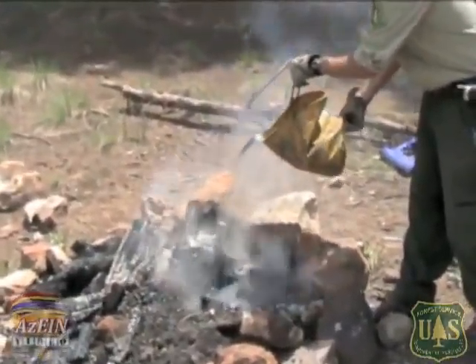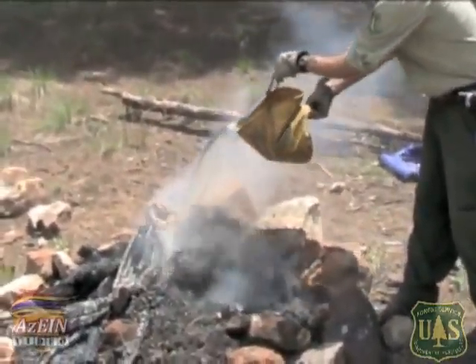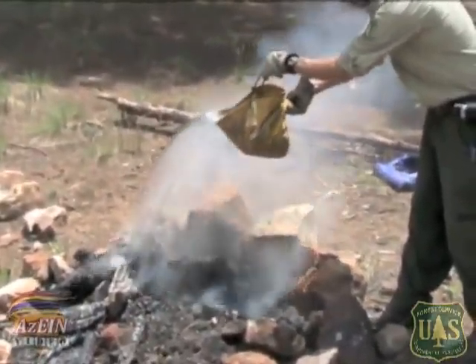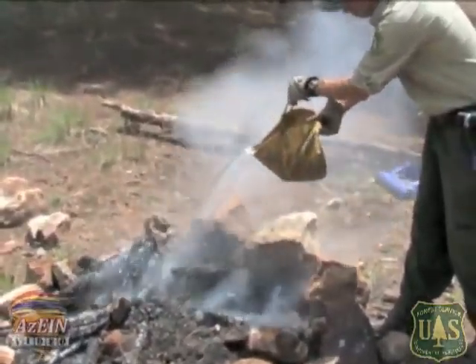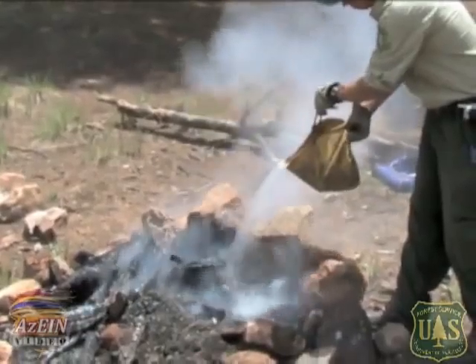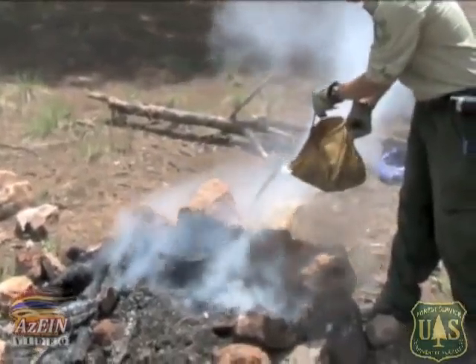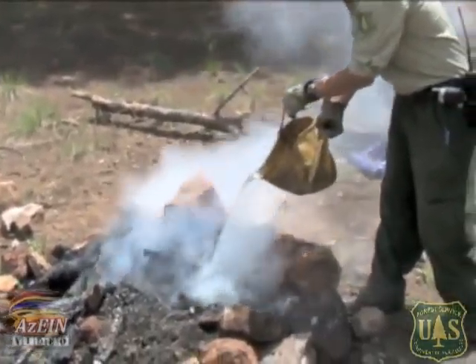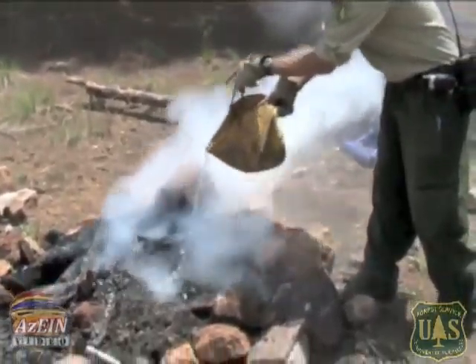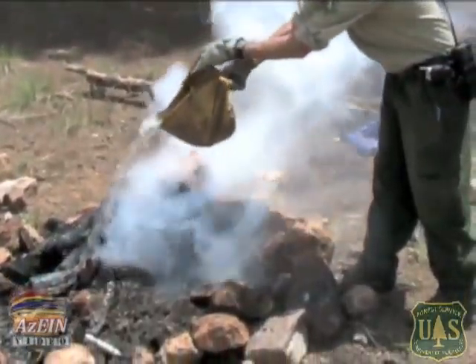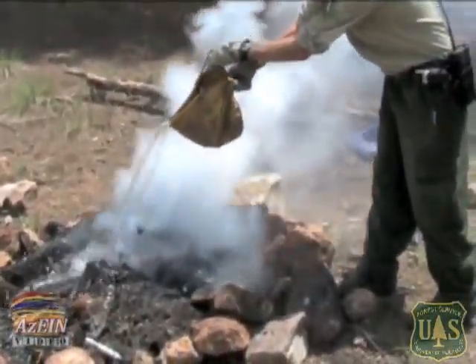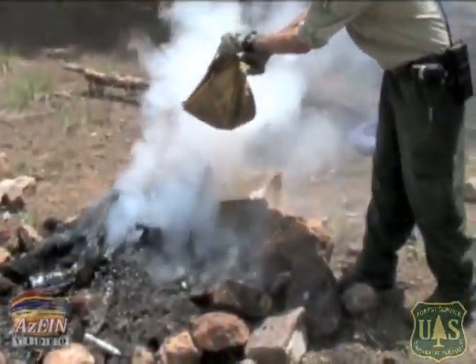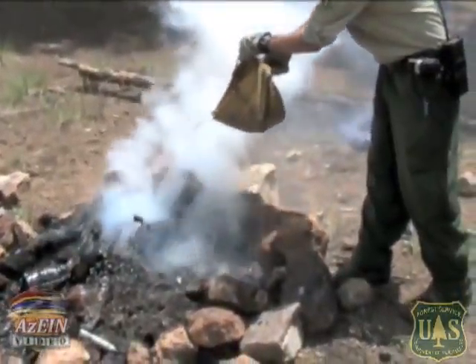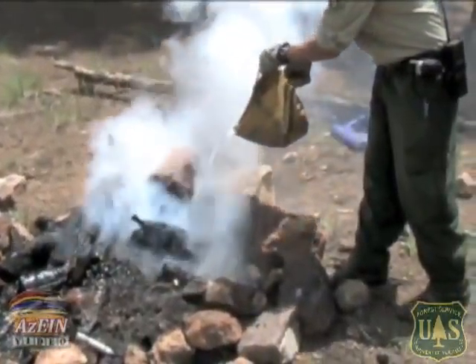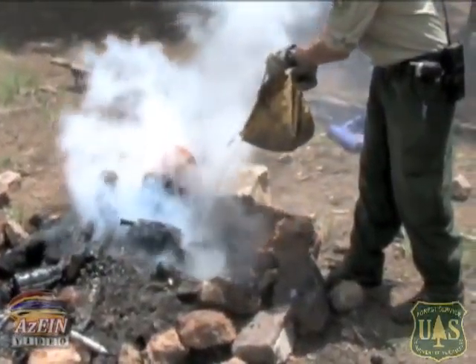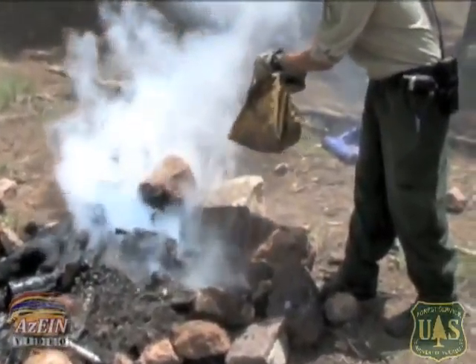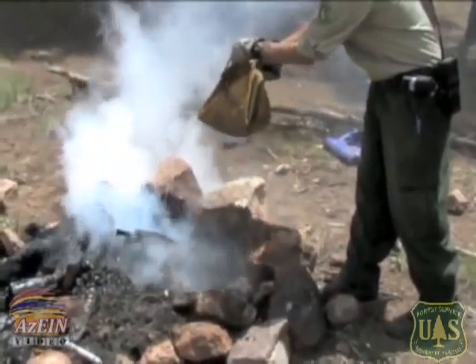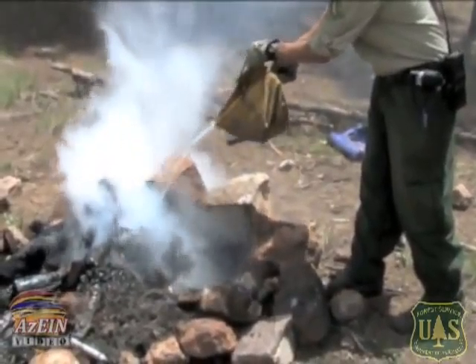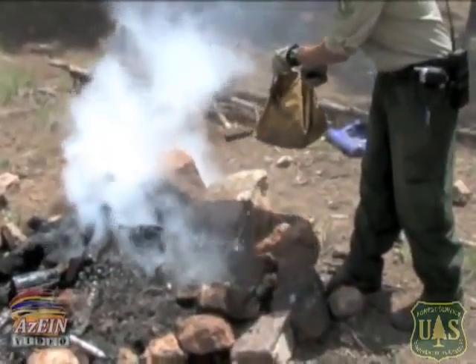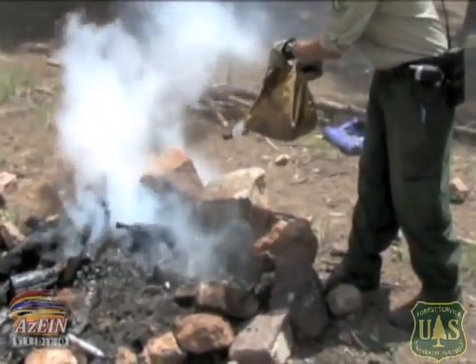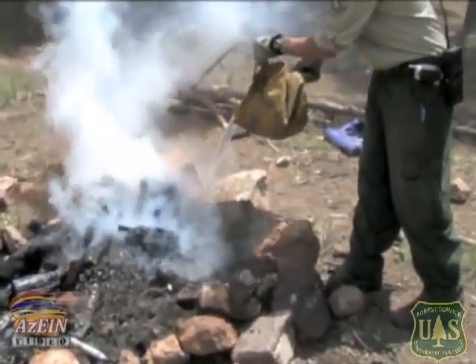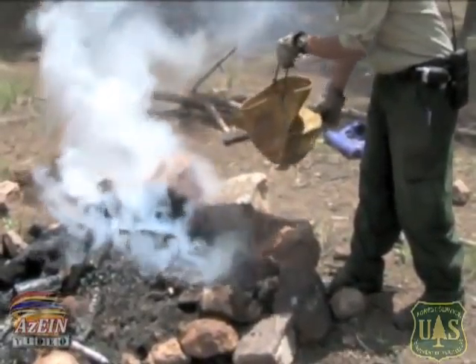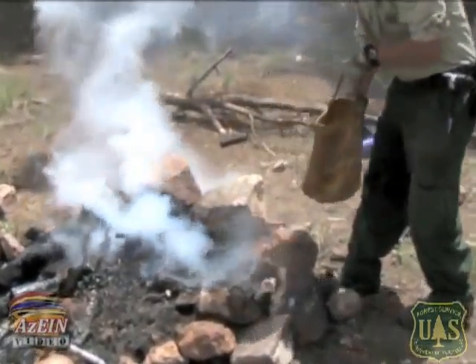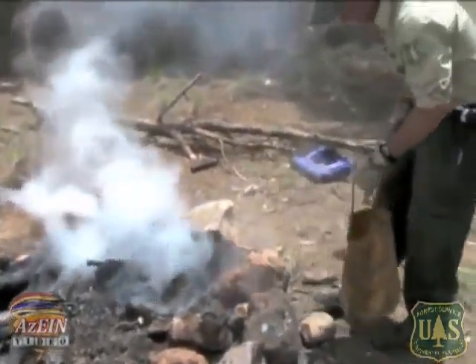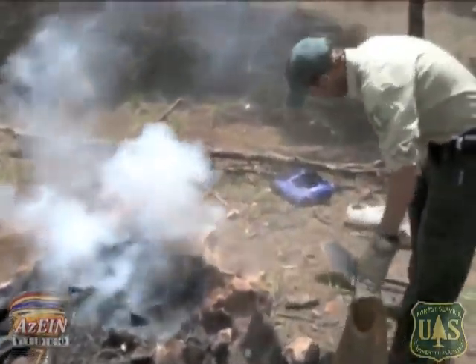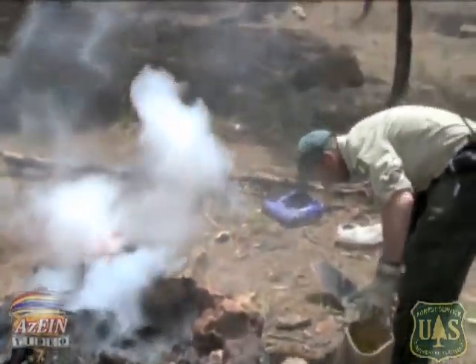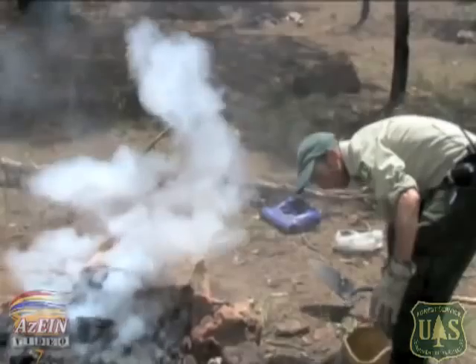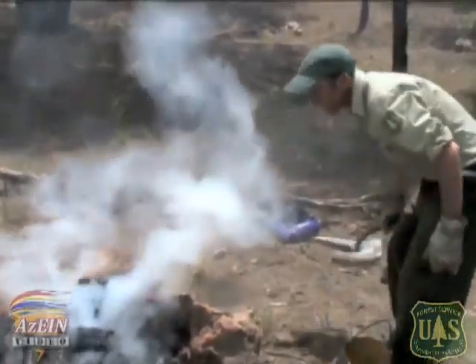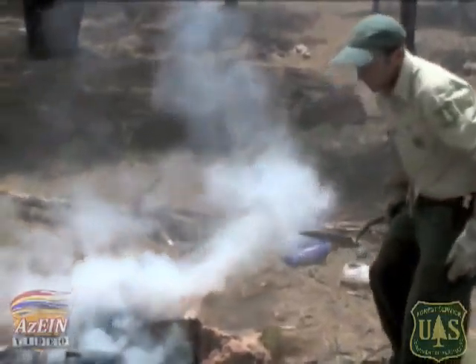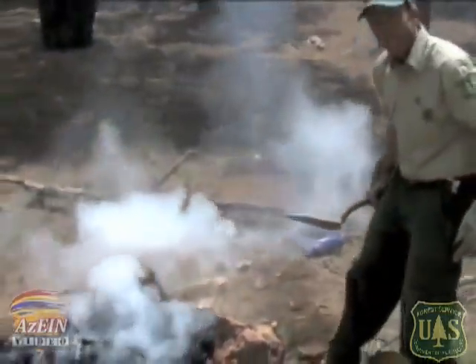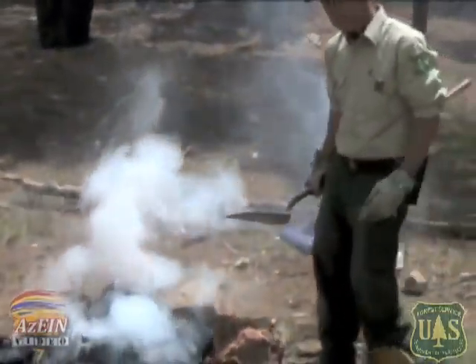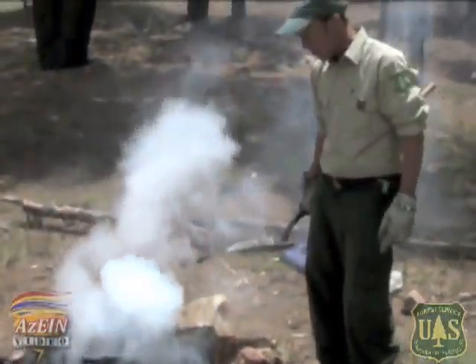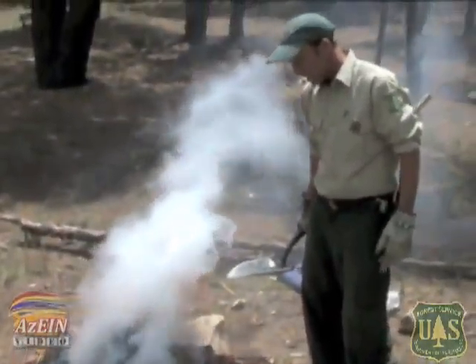The key to it basically is water and stirring. You're going to cool off the fire with some water the first go around, and then basically stir it up, and you just repeat until the fire is completely cold and out.